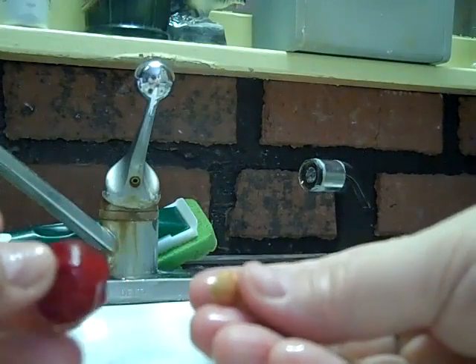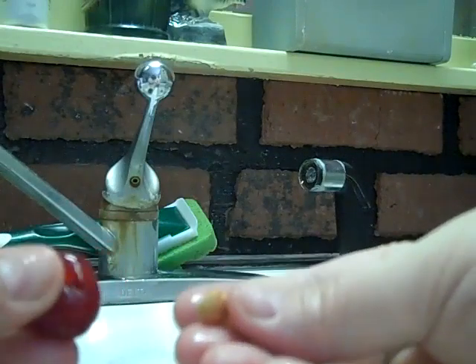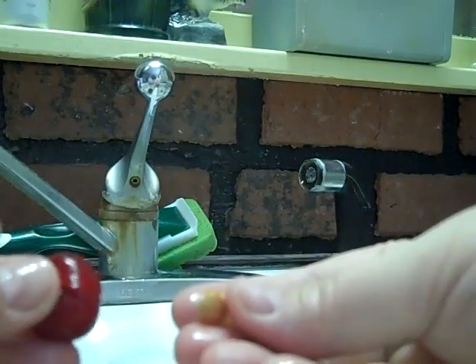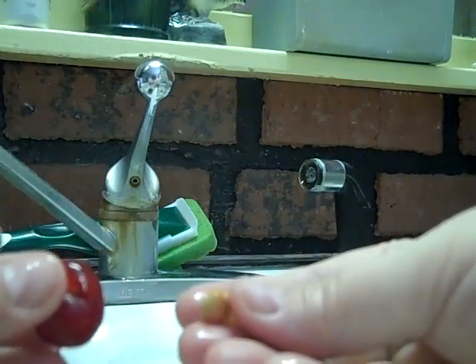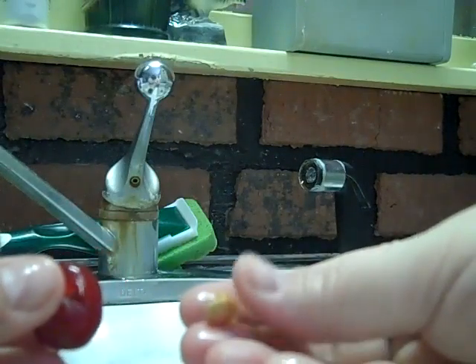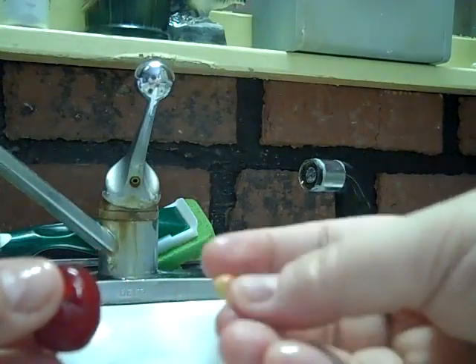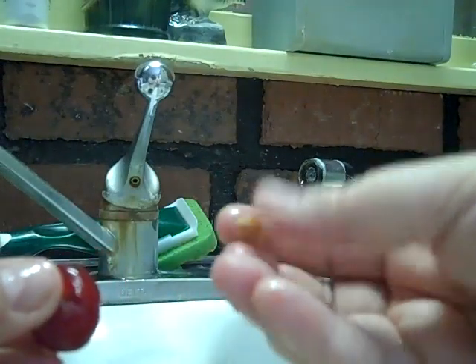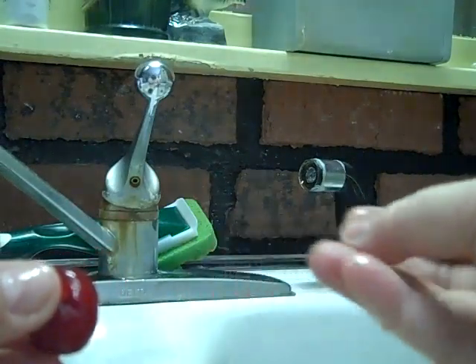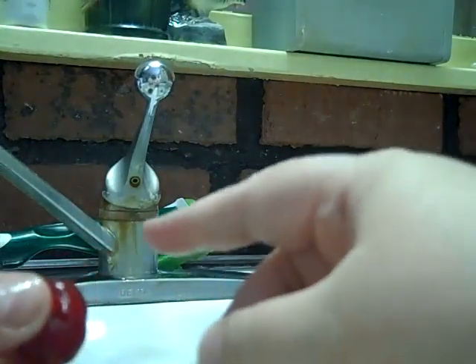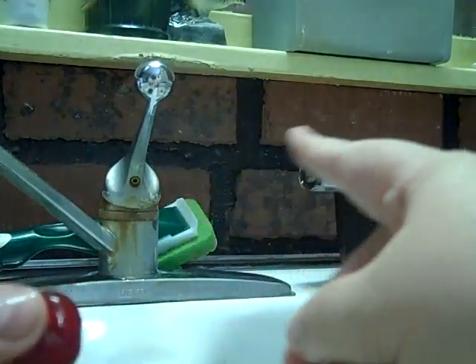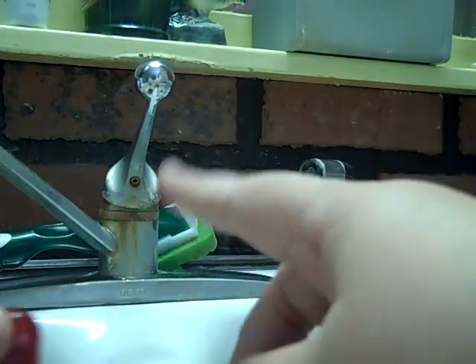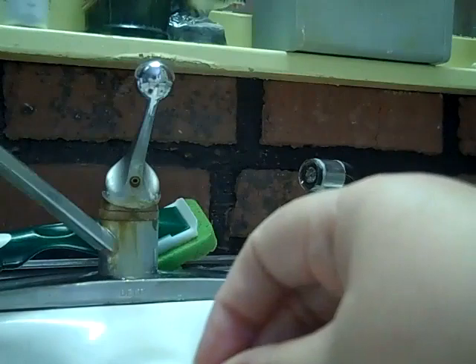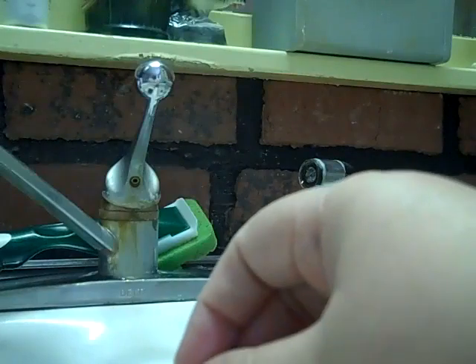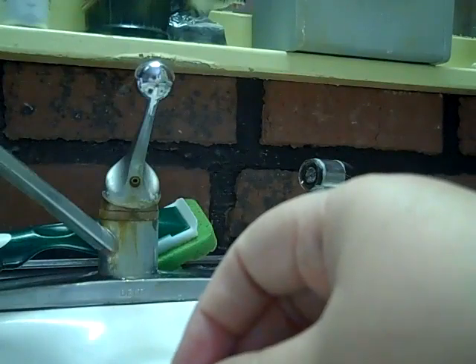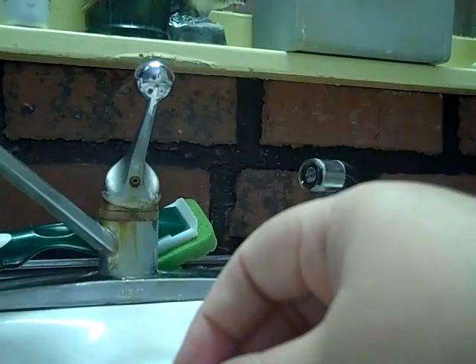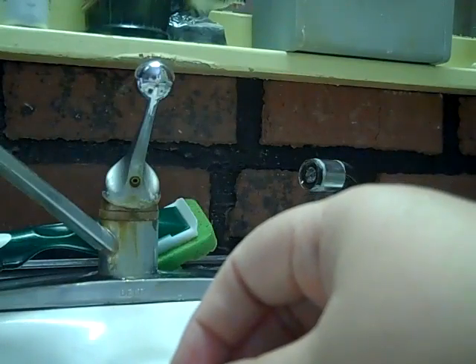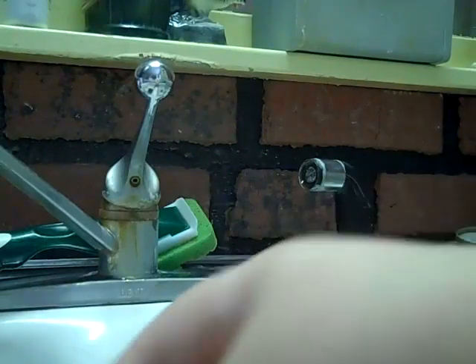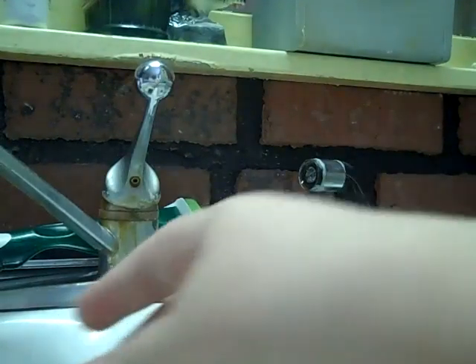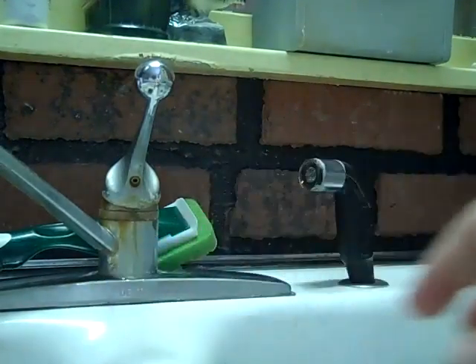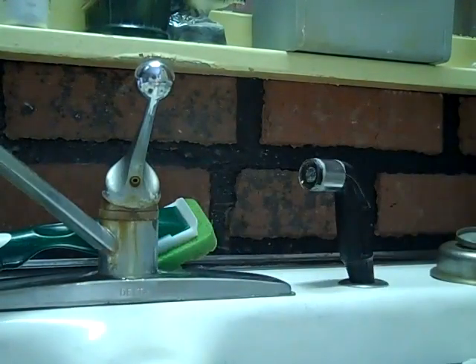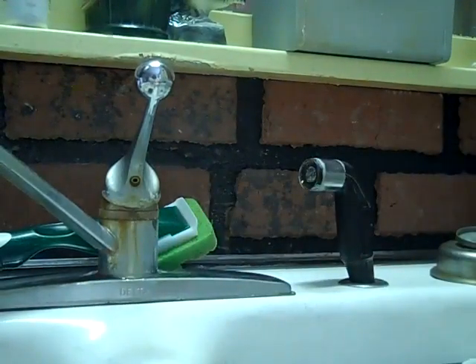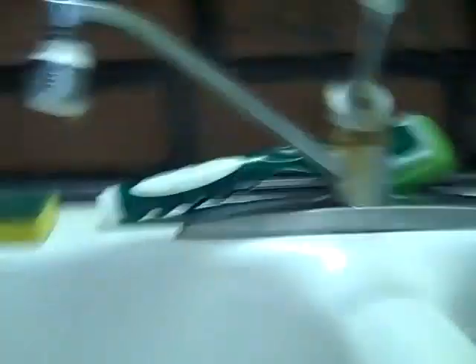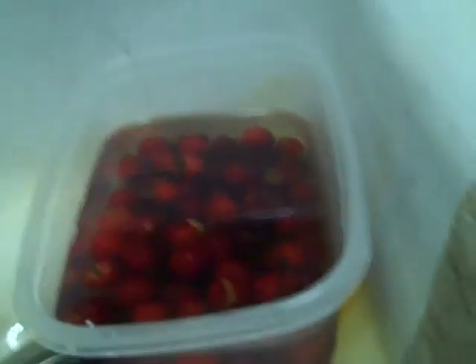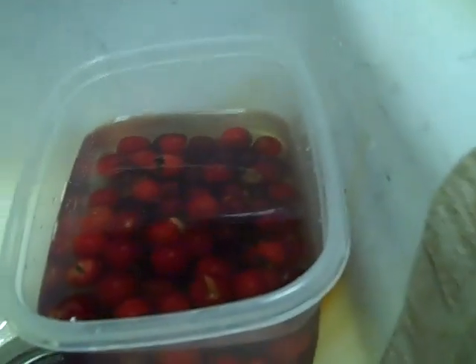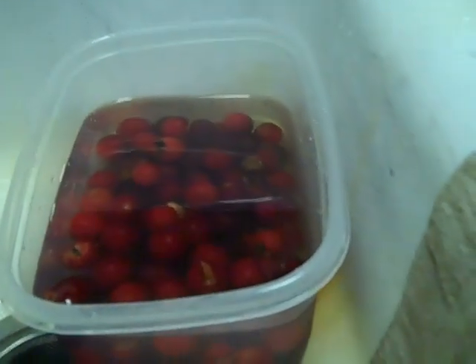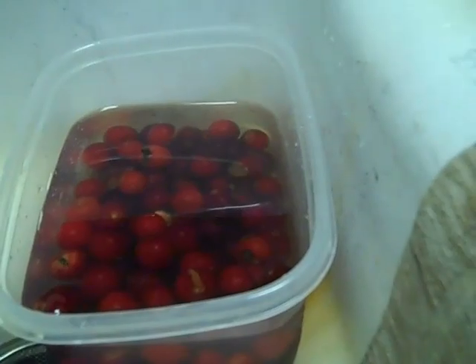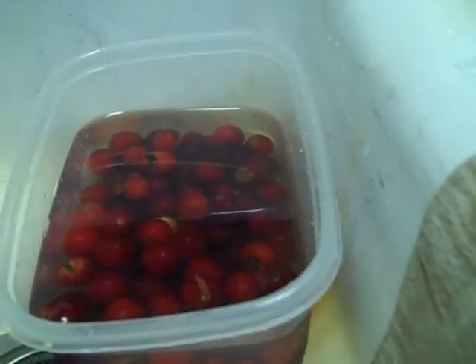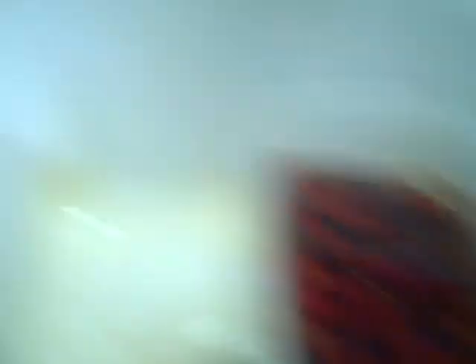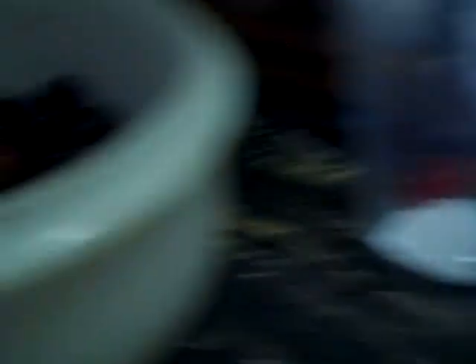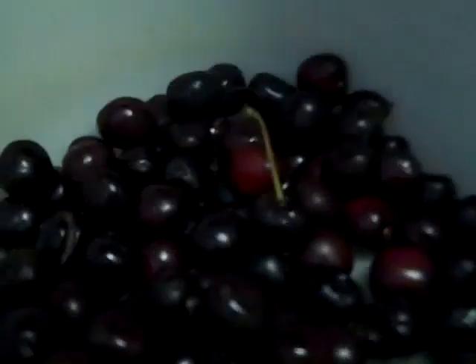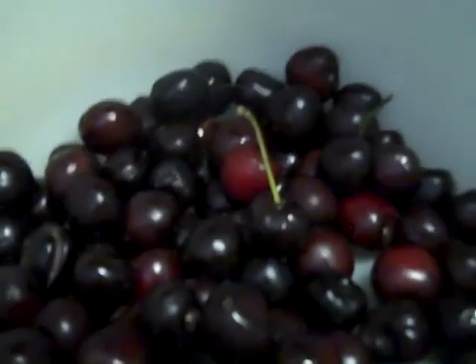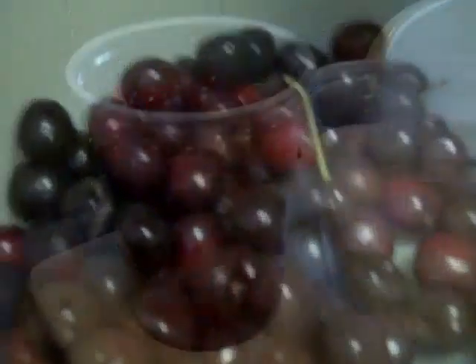Now I'm going to get to do all these. That is ugly back there, that brick. I hate that brick. But that was my mom's thing. Going to pit cherries. There's my tart cherries. There are my sweet cherries.